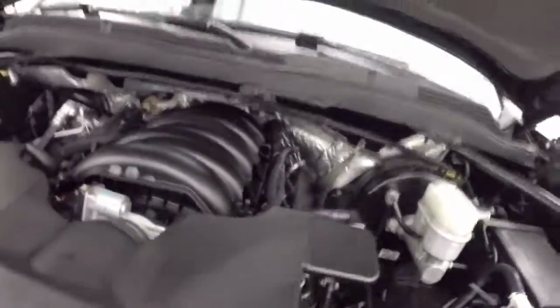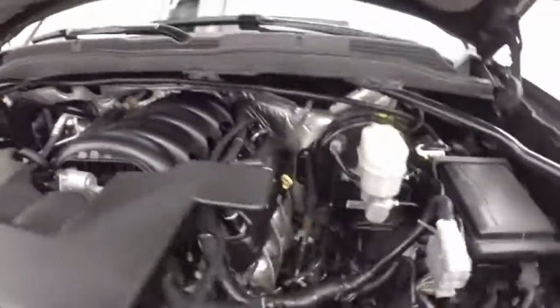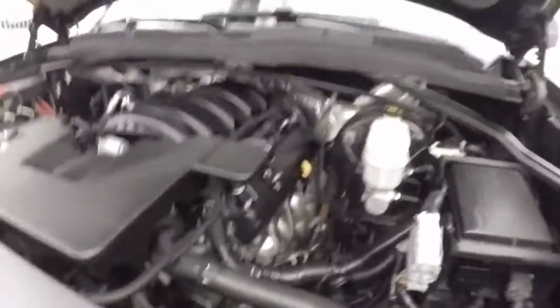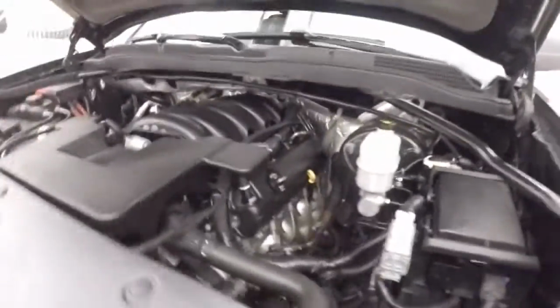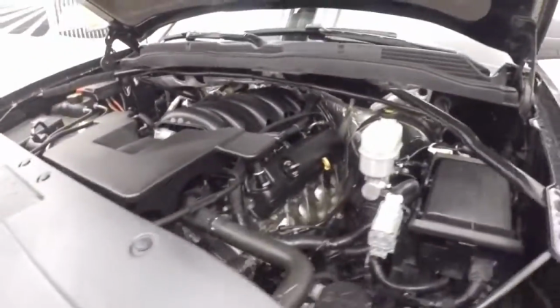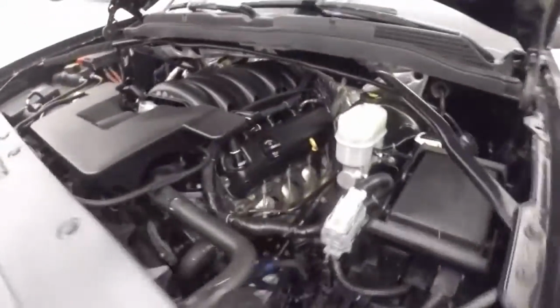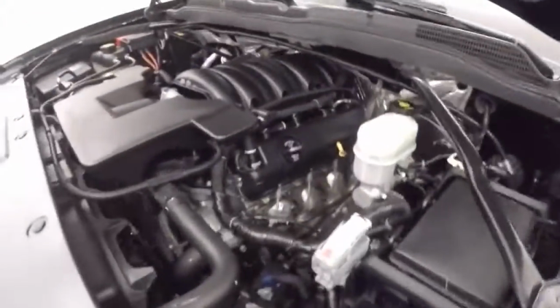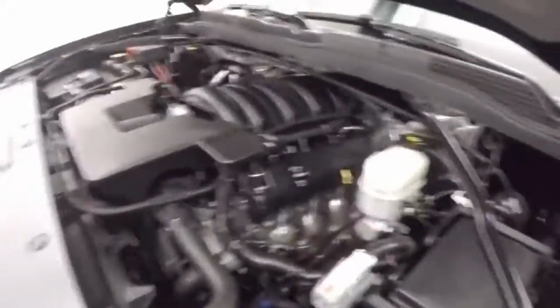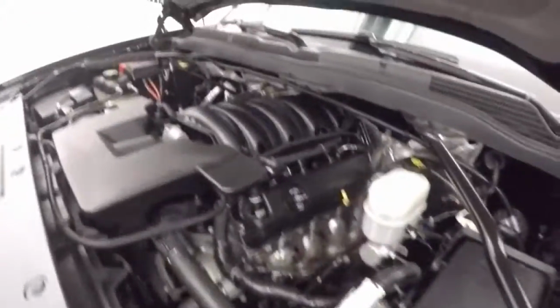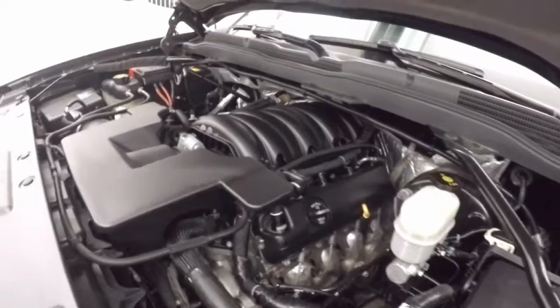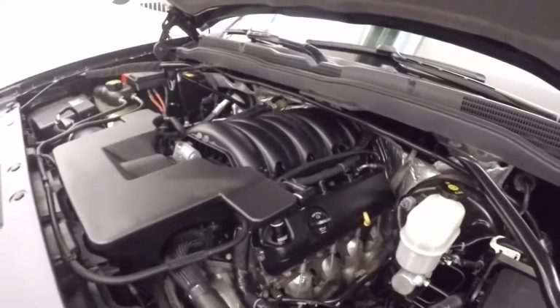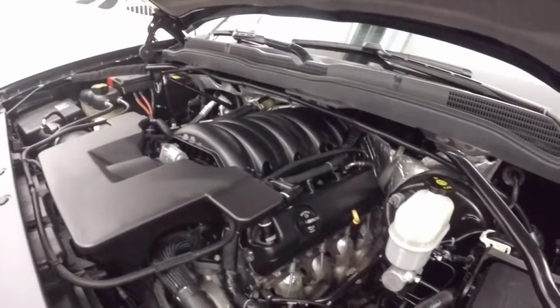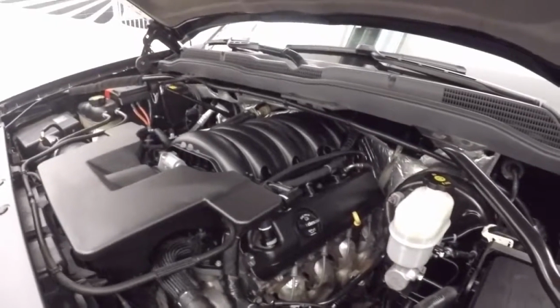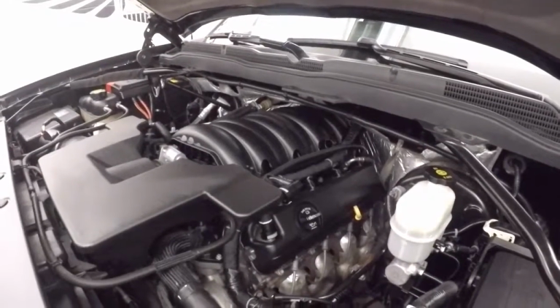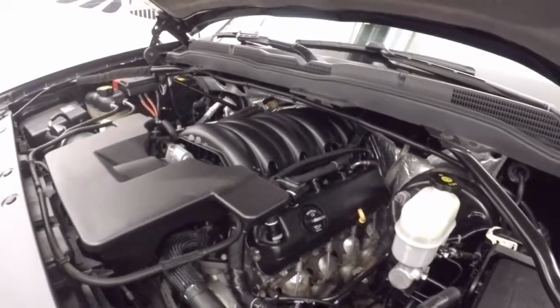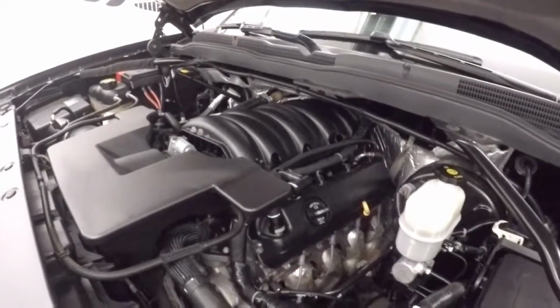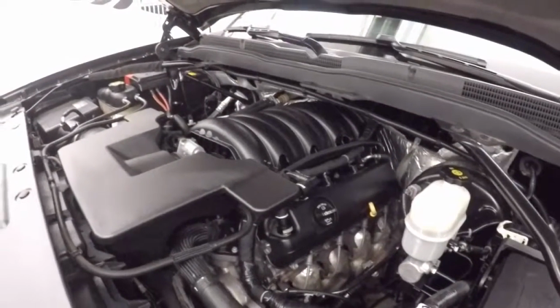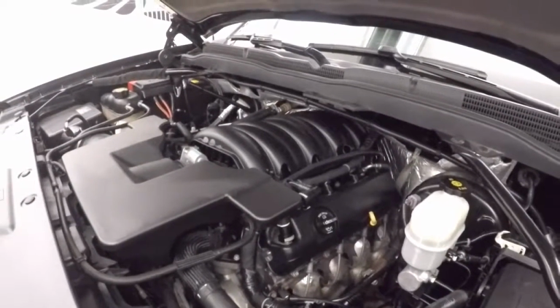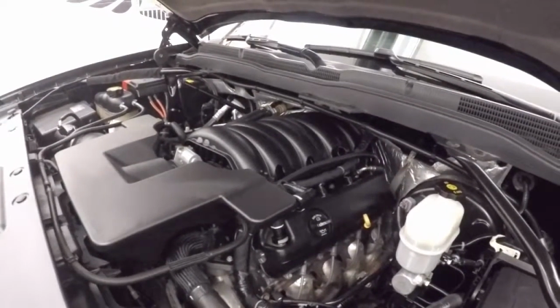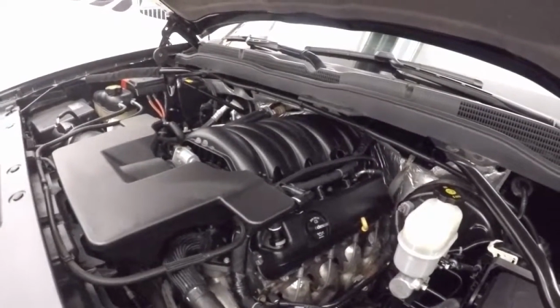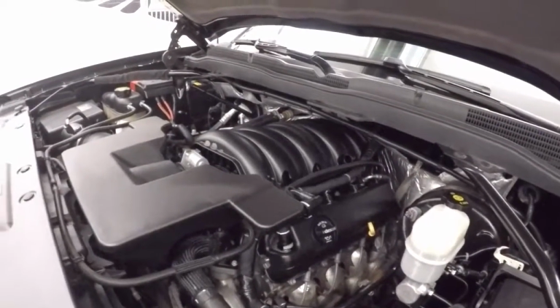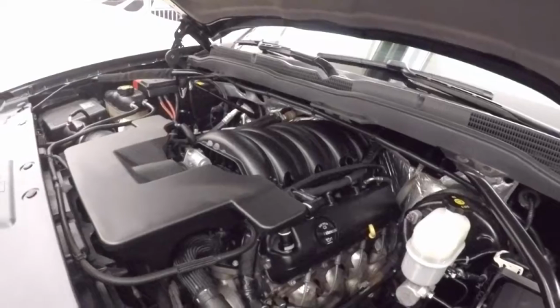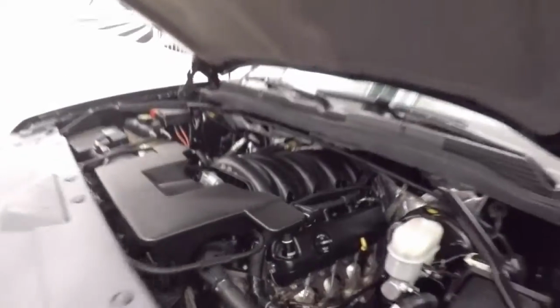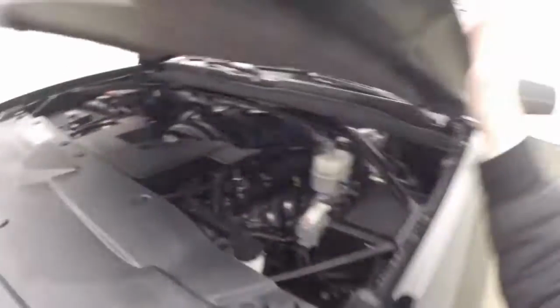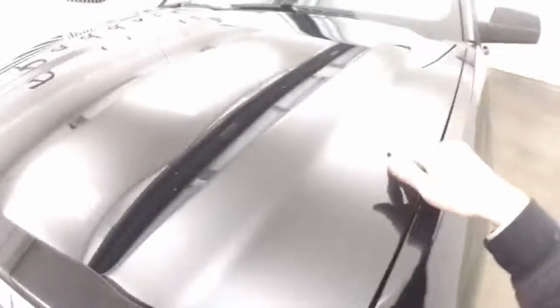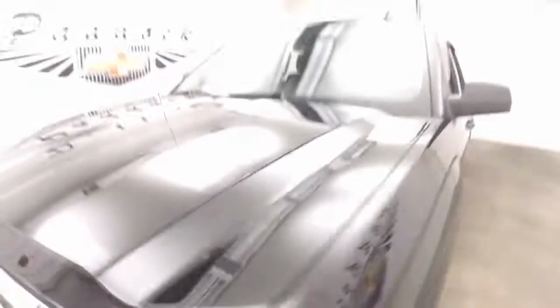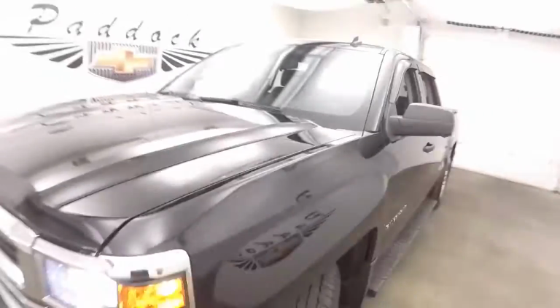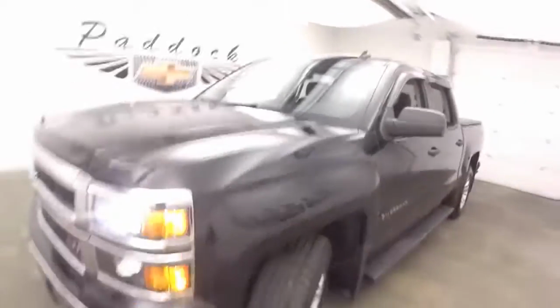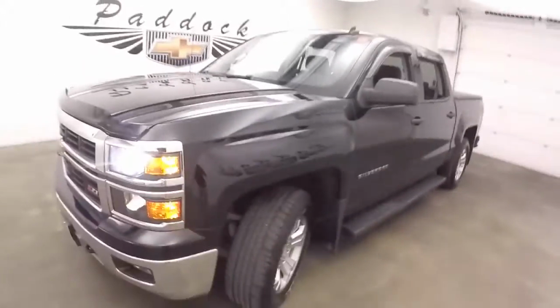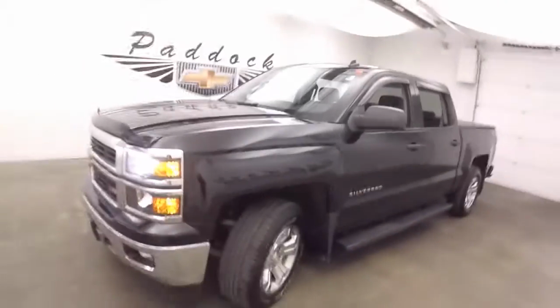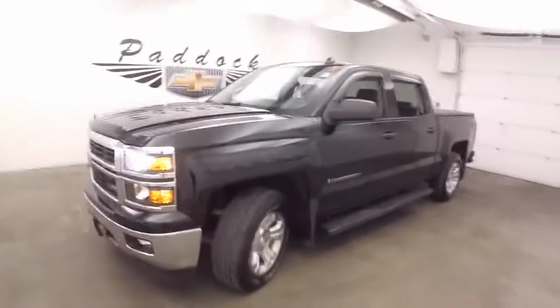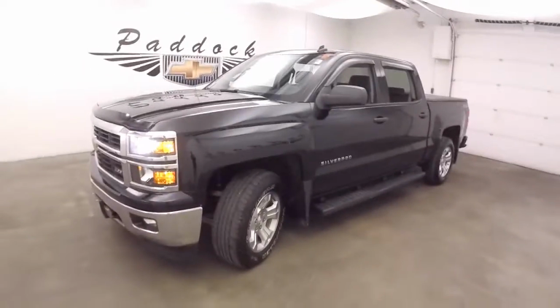5.3 liter V8. Good on gas, tons of power, running nice and smooth. This is a 2014 Chevy Silverado 1500.